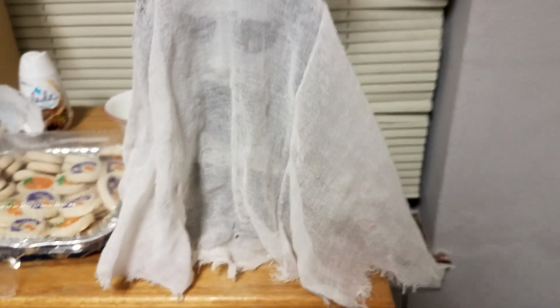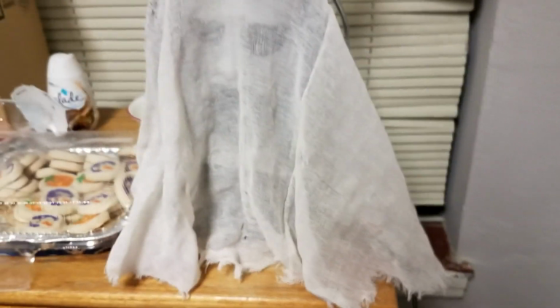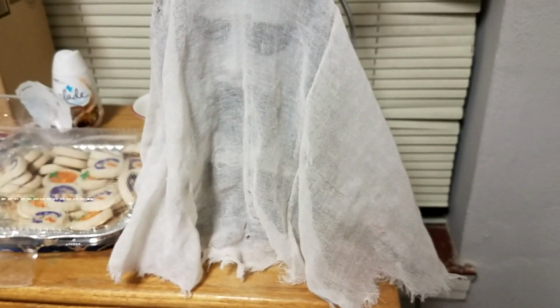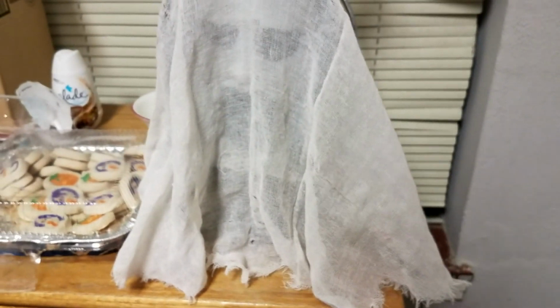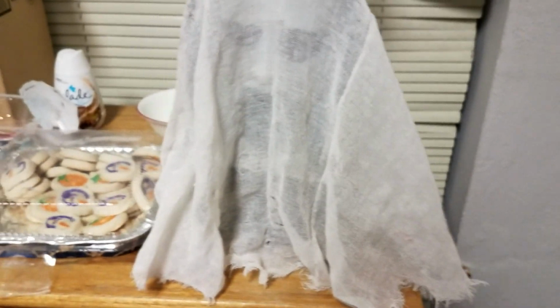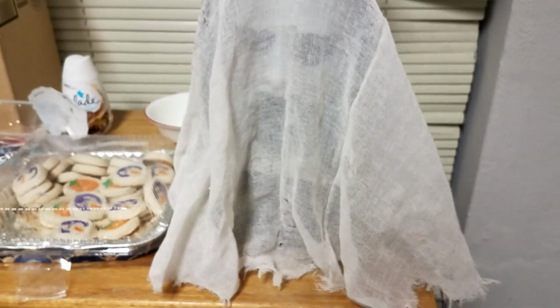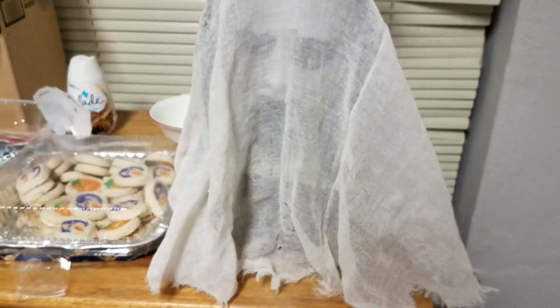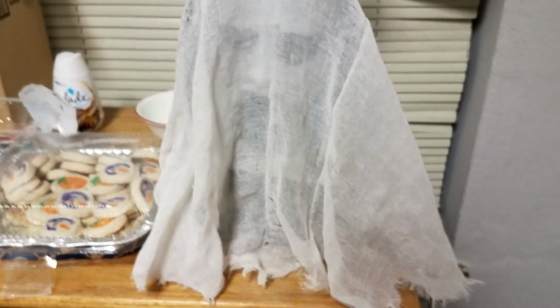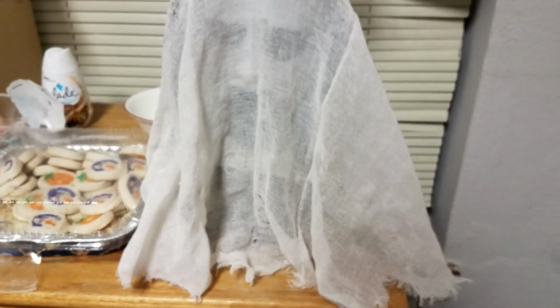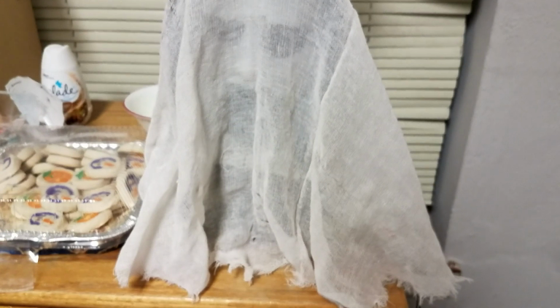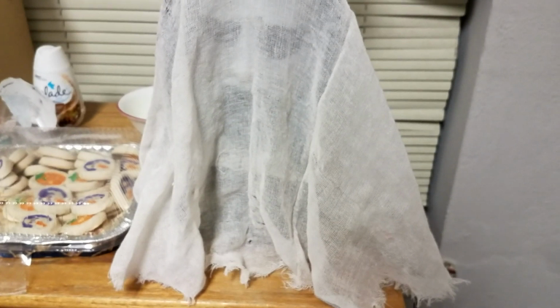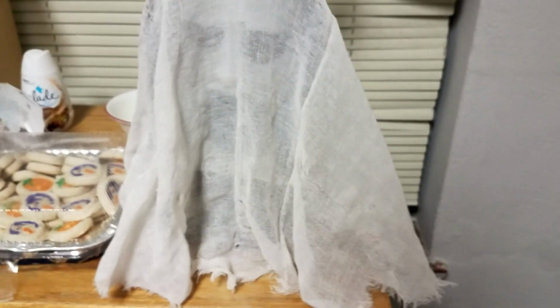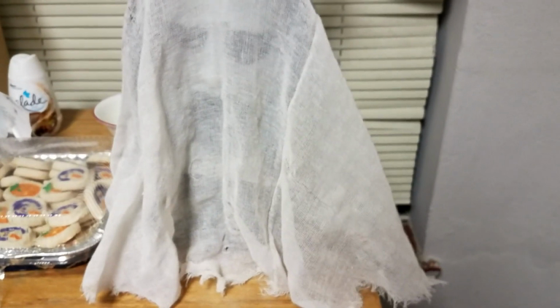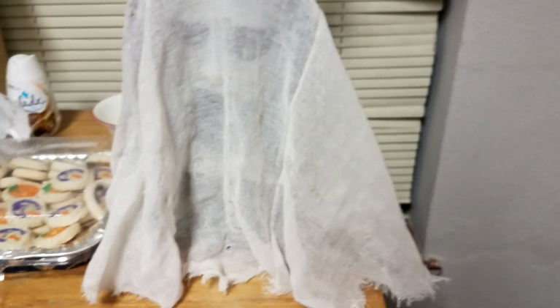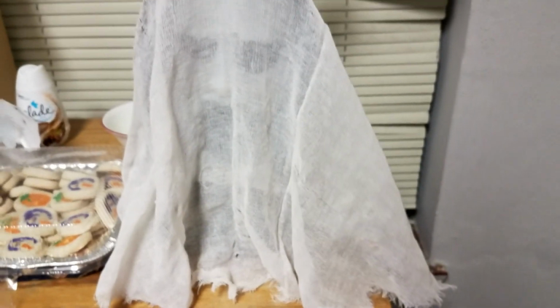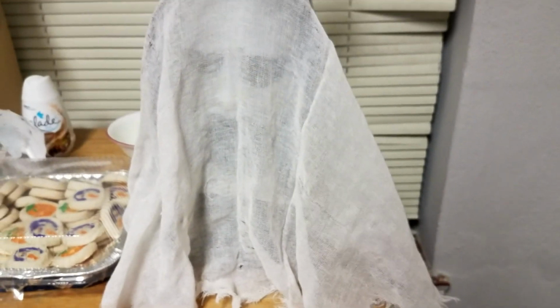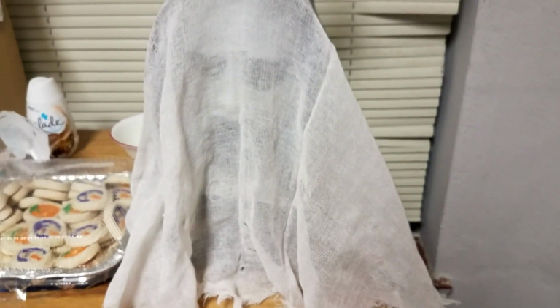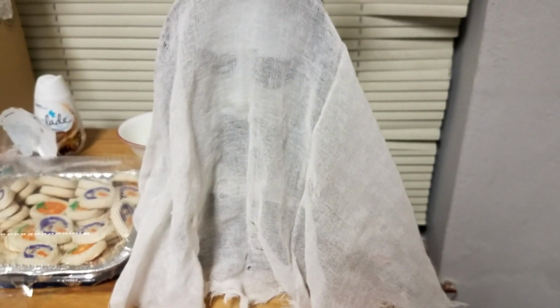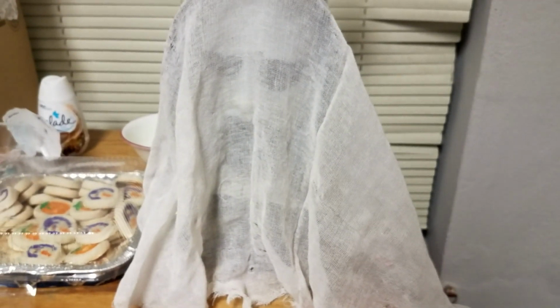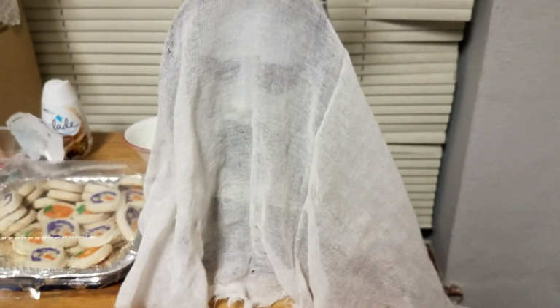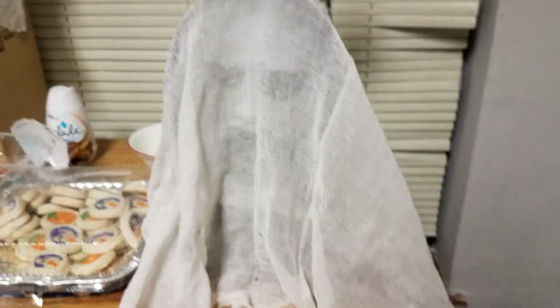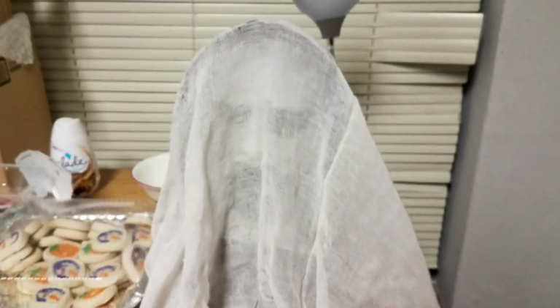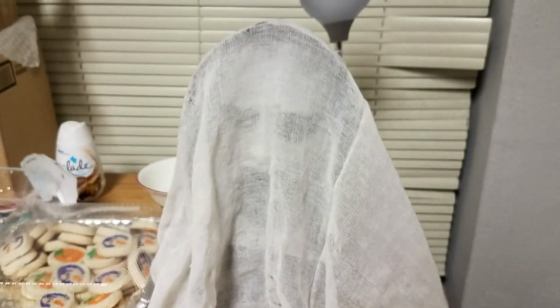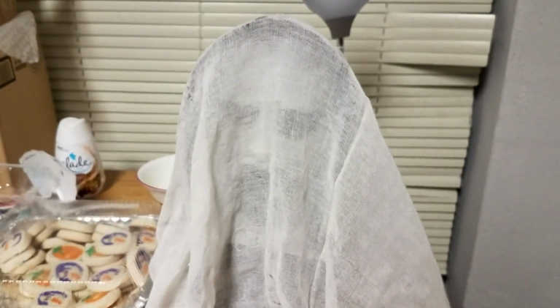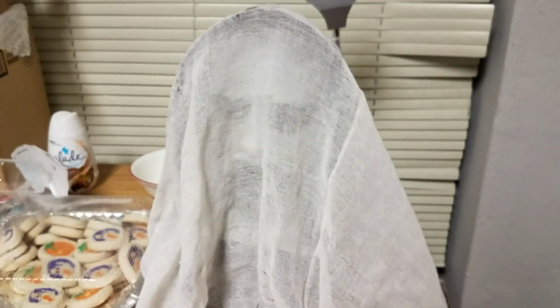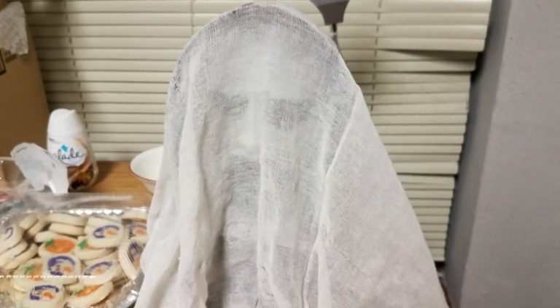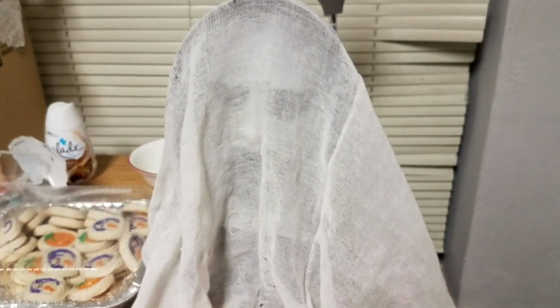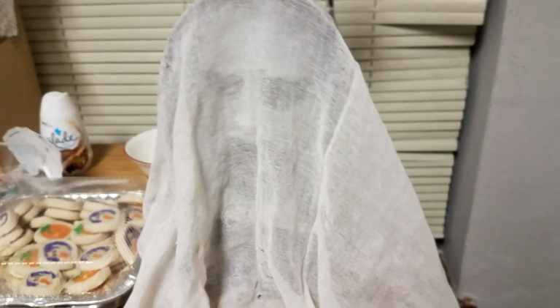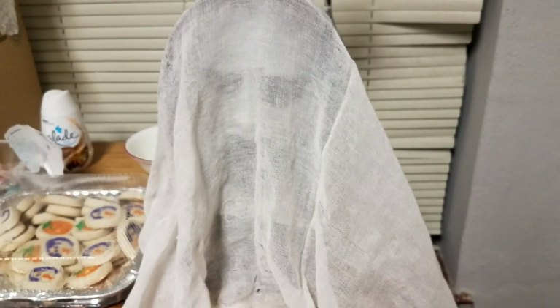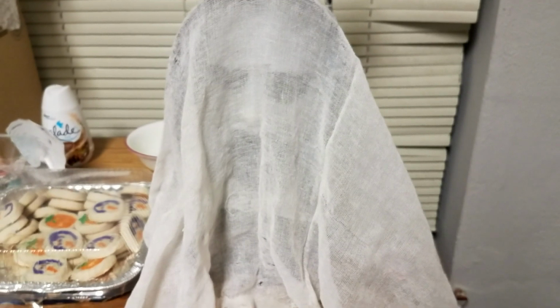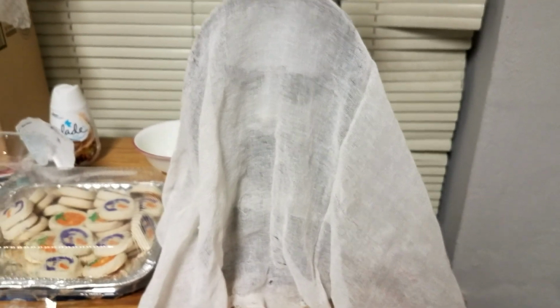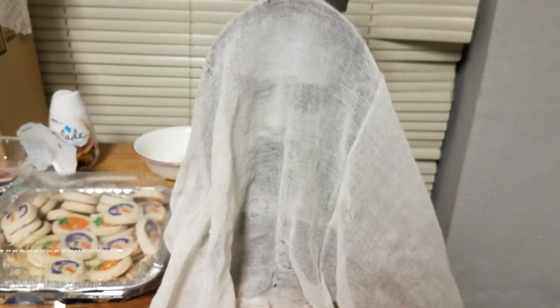There is another skull character that was unreleased, and I actually have it, but when I put batteries in it I could not get it to work, so I'll have to look into that.